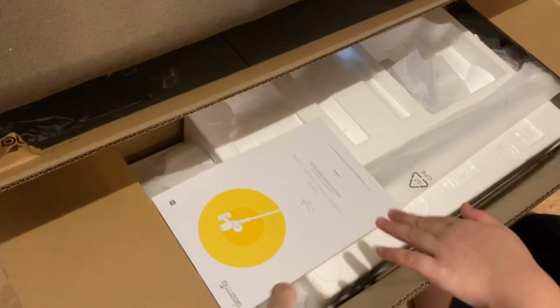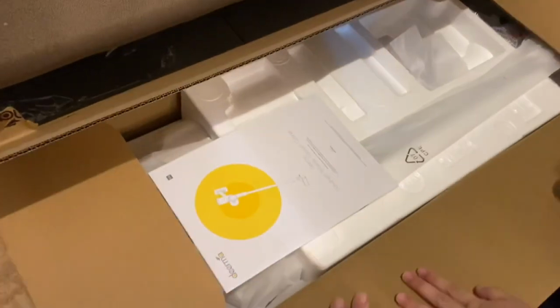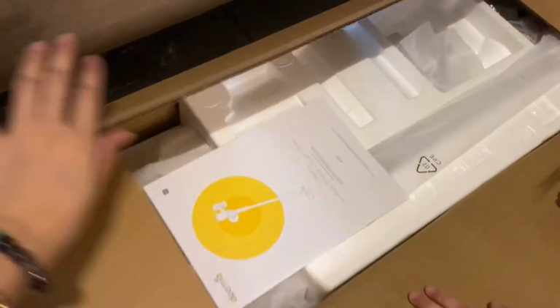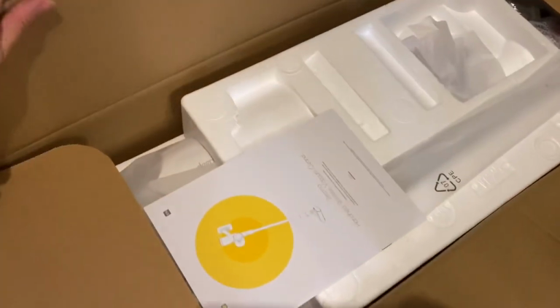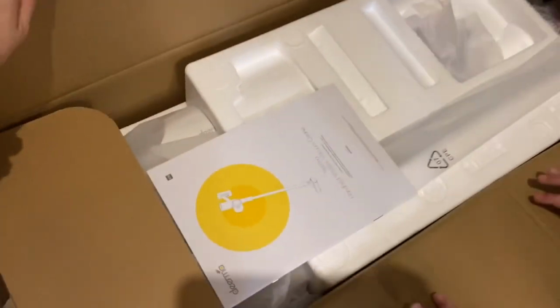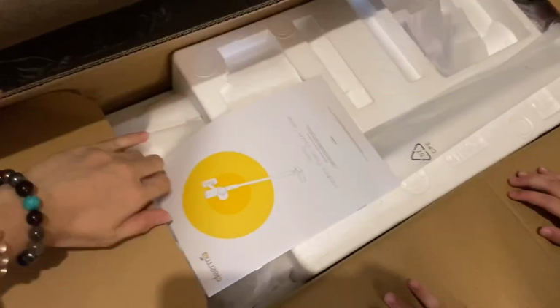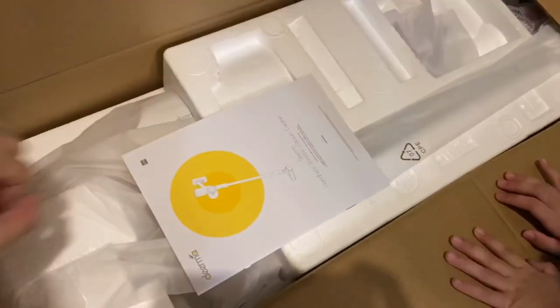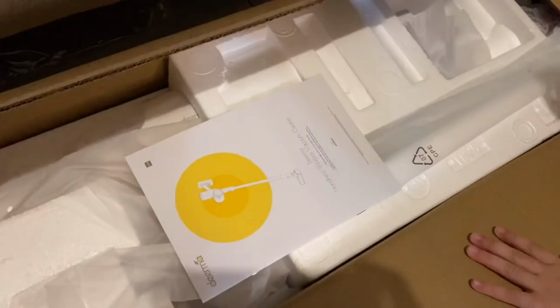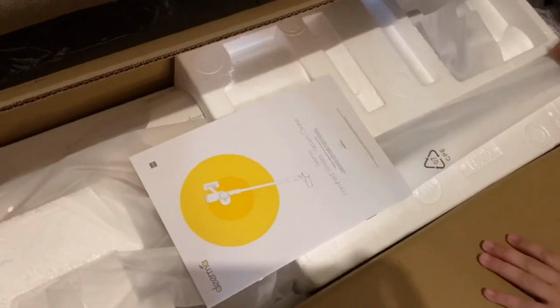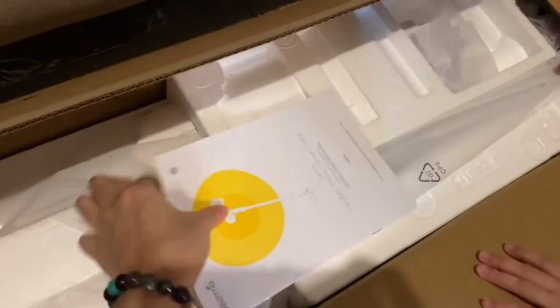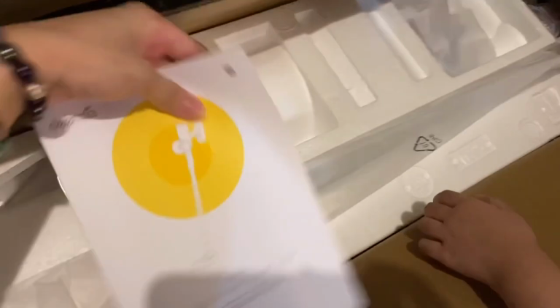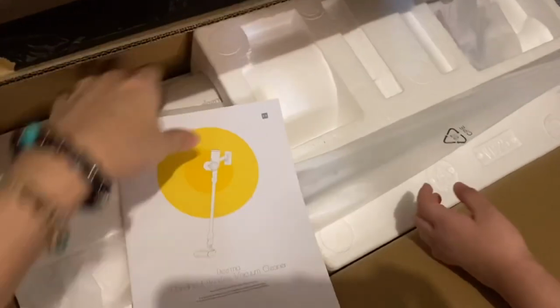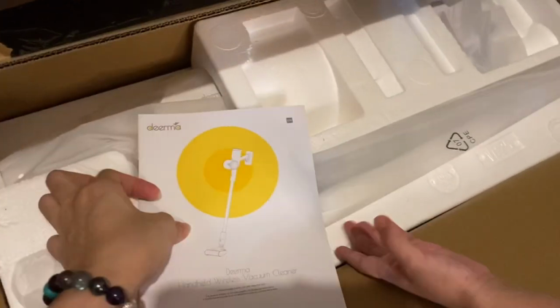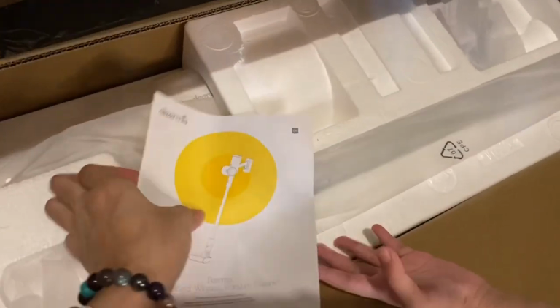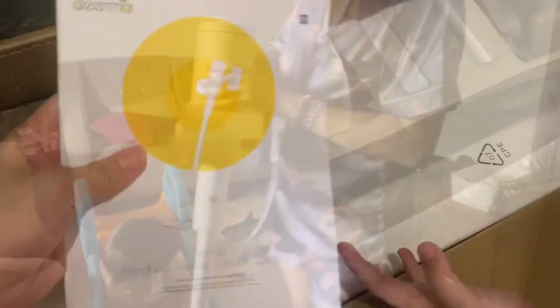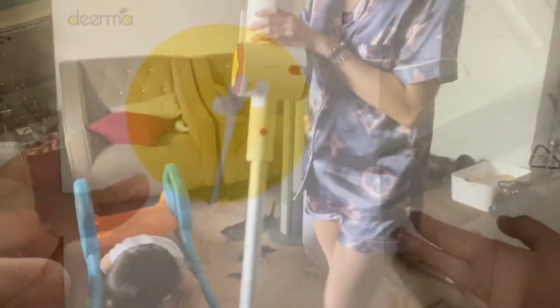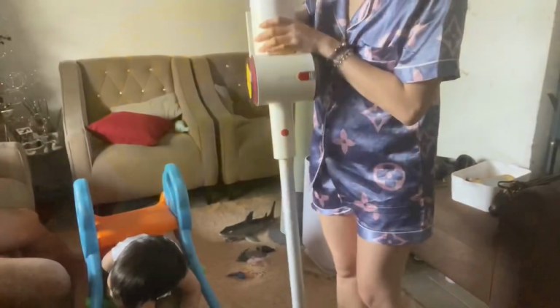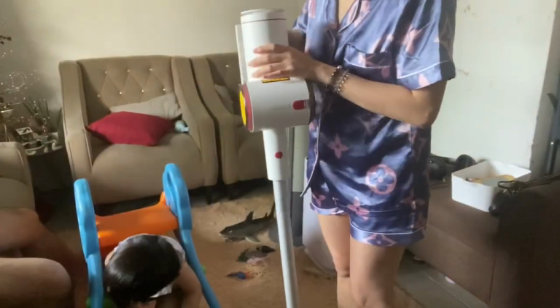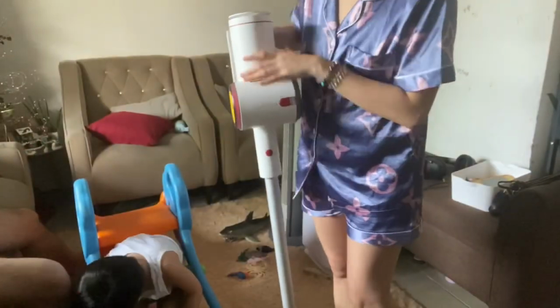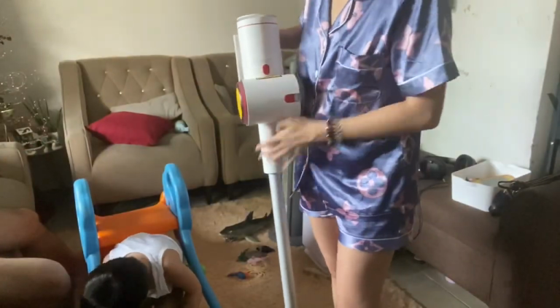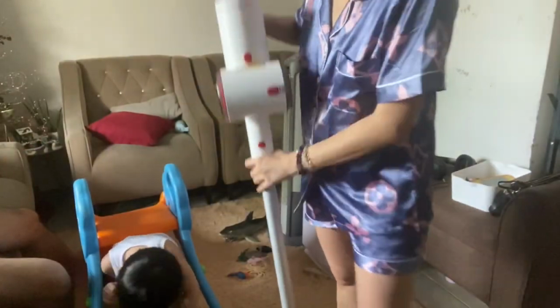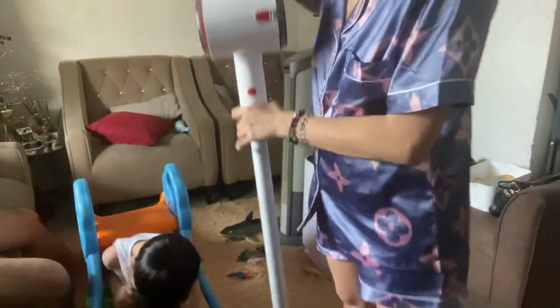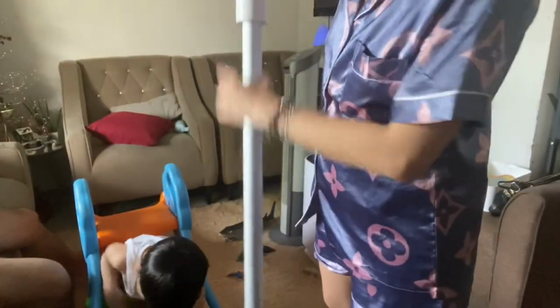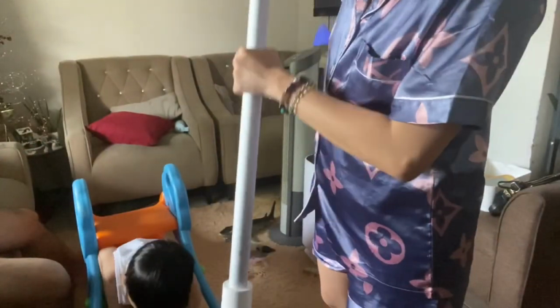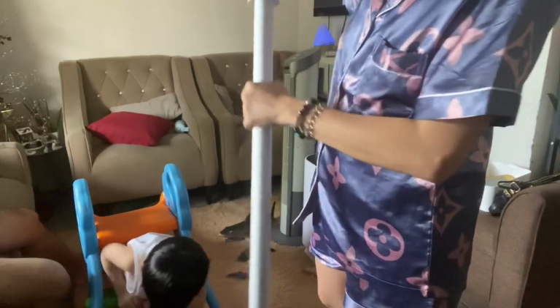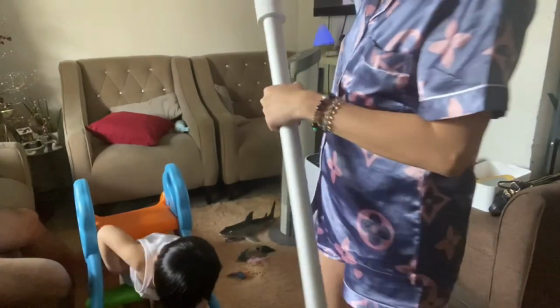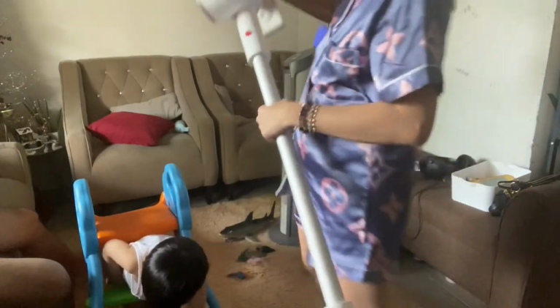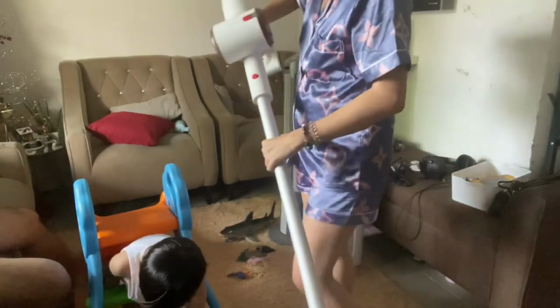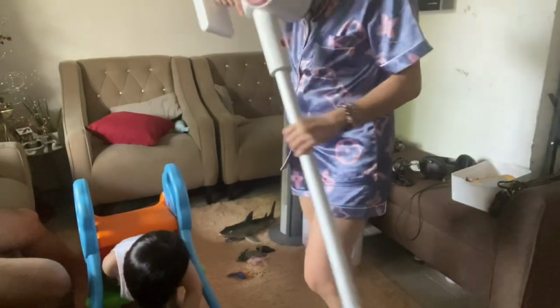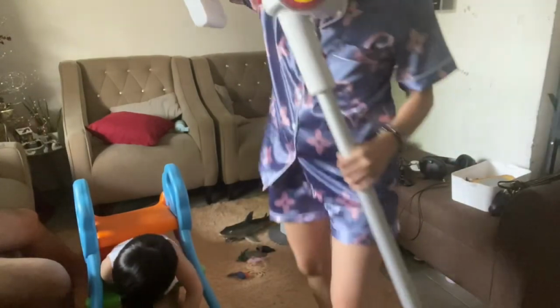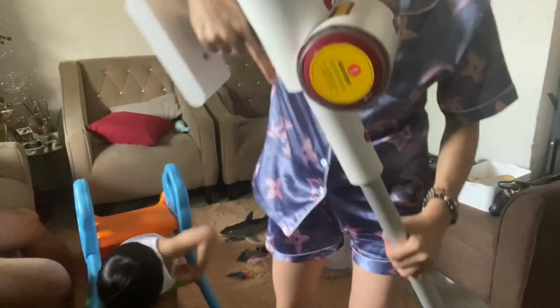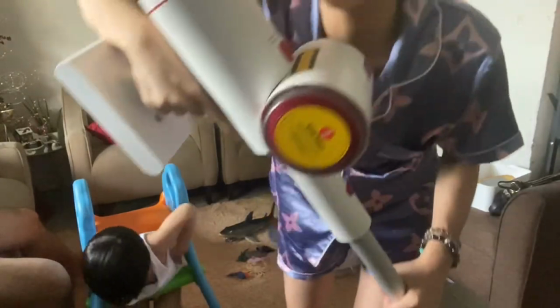We're going to unbox this one and see what's inside. I'm going to demonstrate how to use the vacuum, so I'm just going to turn it on.